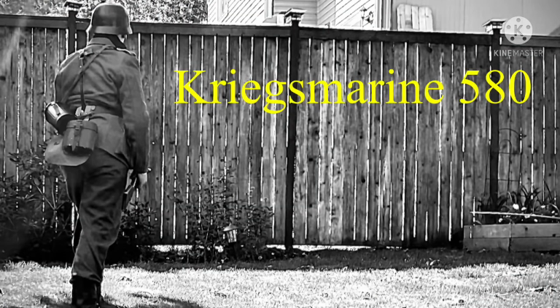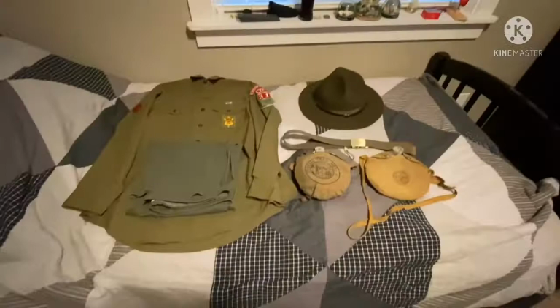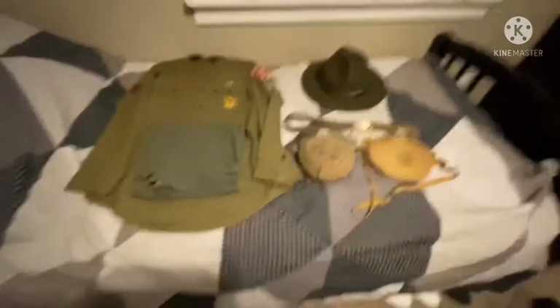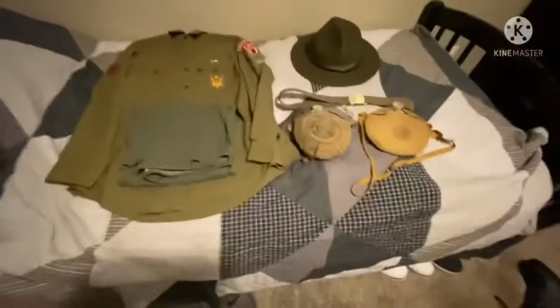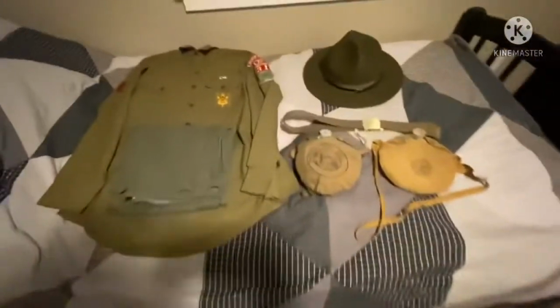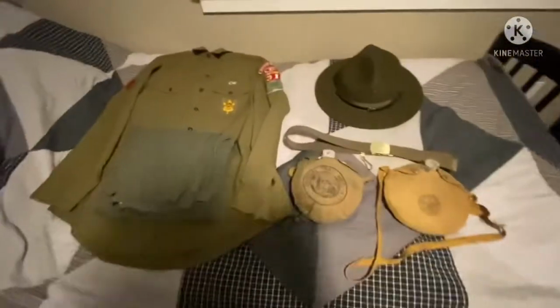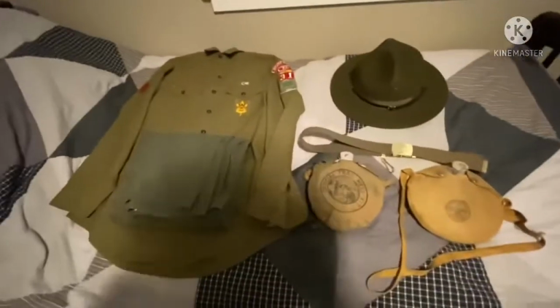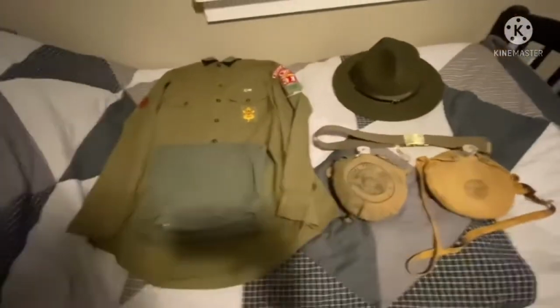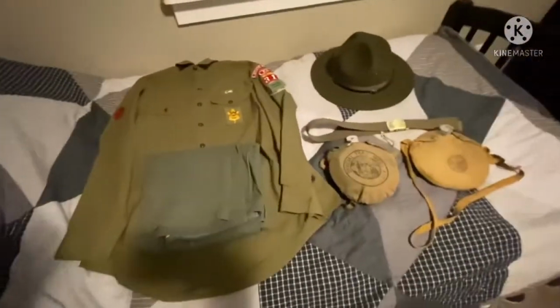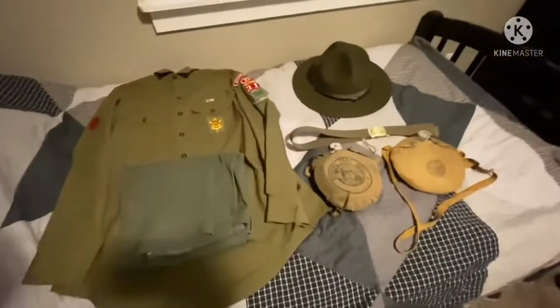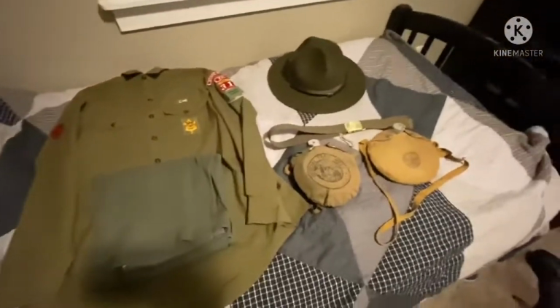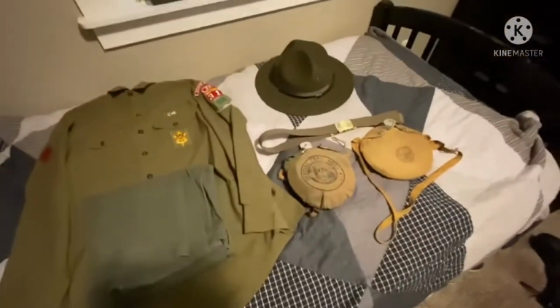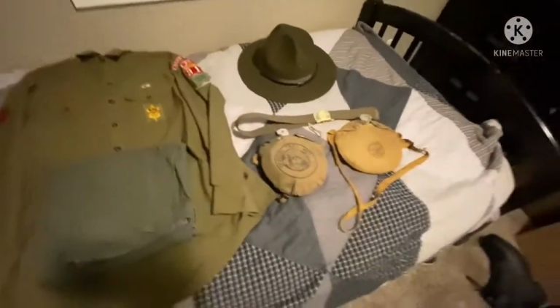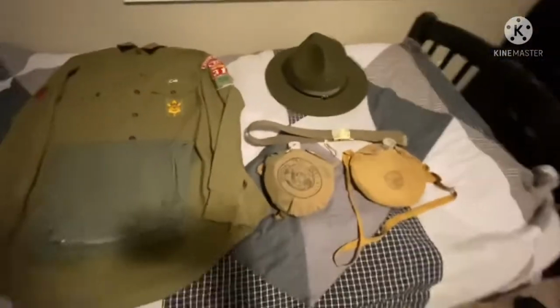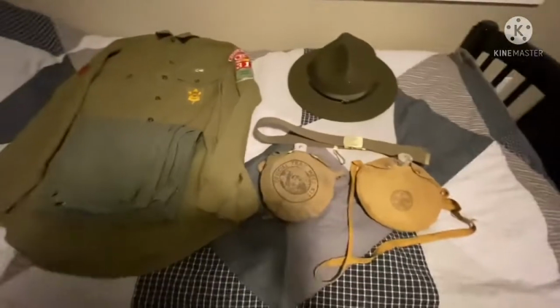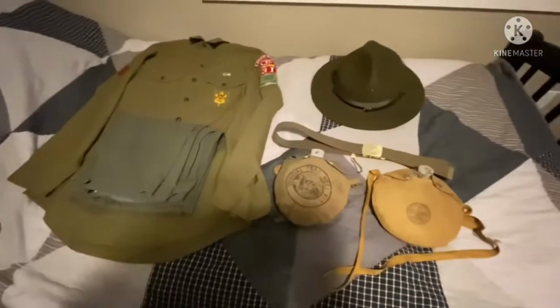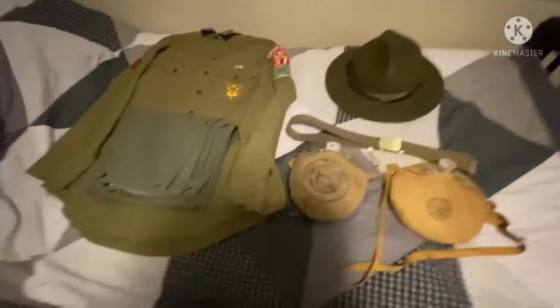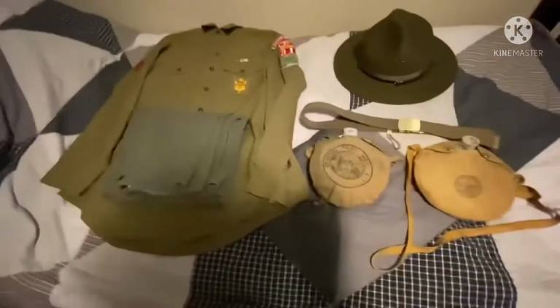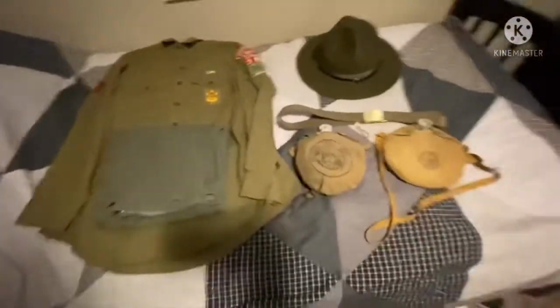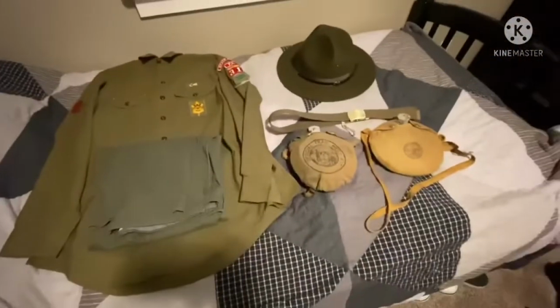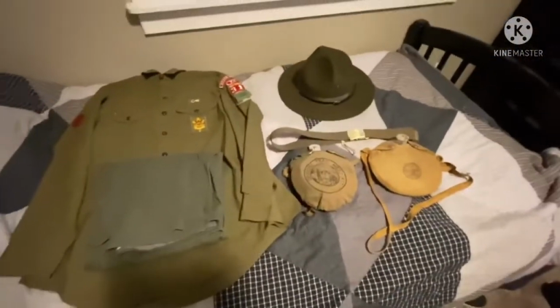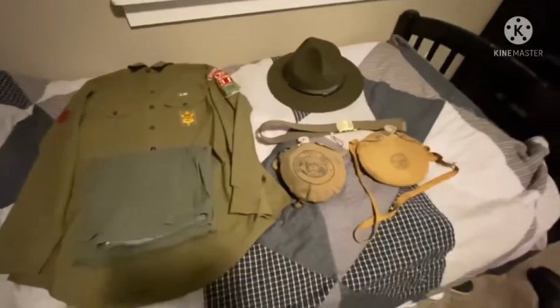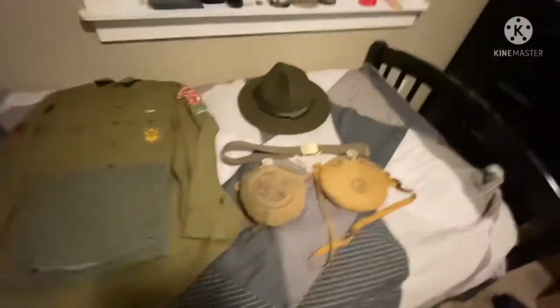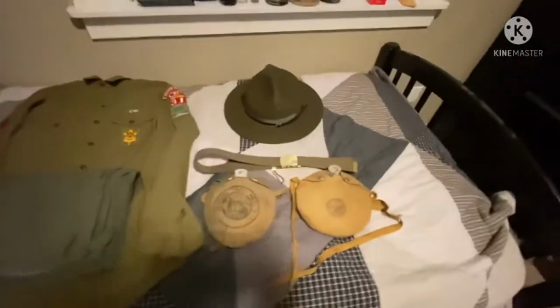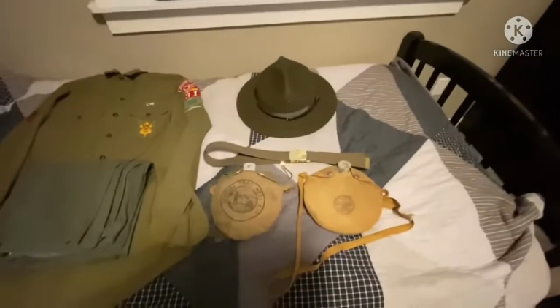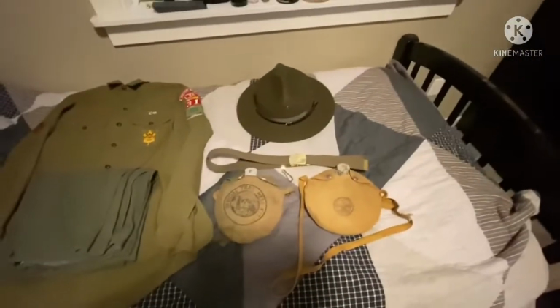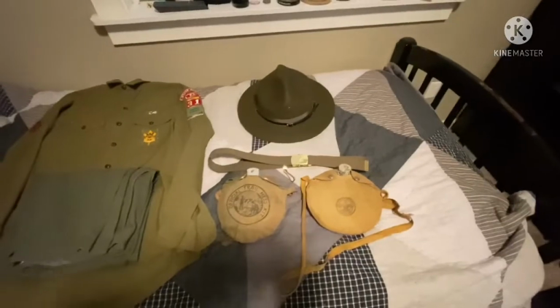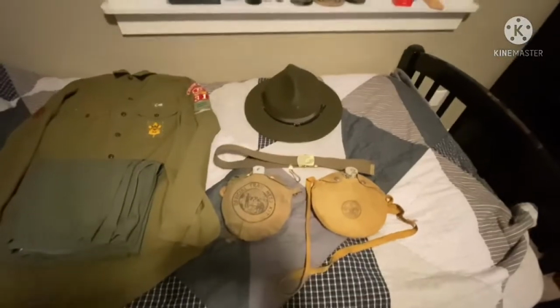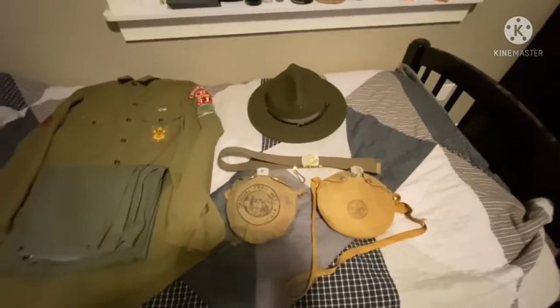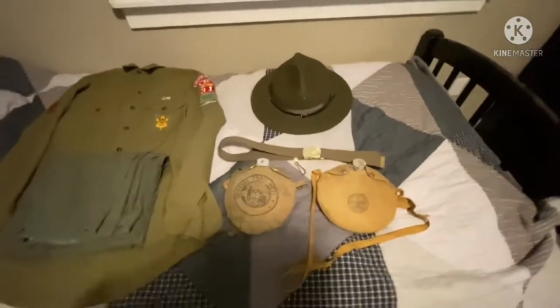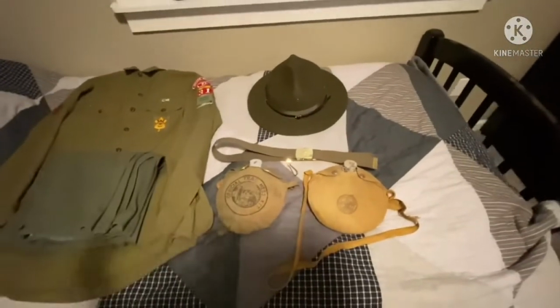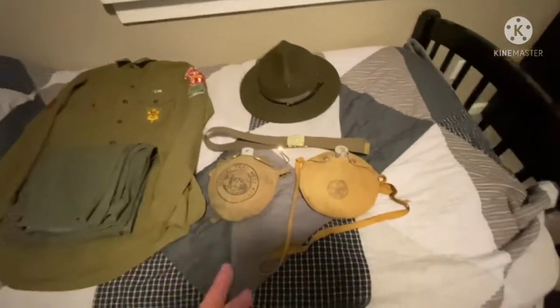Hi guys, and this is a video about my new Boy Scout stuff, specifically my new vintage Boy Scout stuff. So let's start off with the equipment.